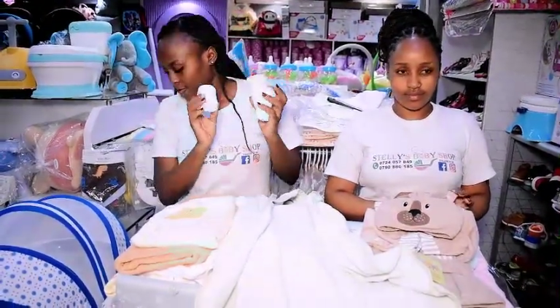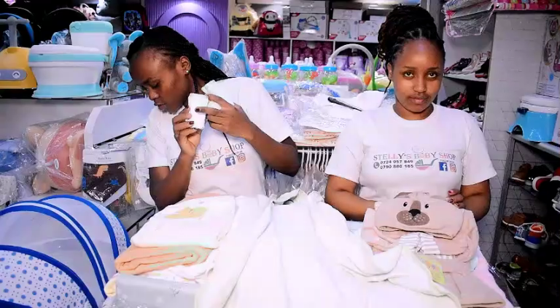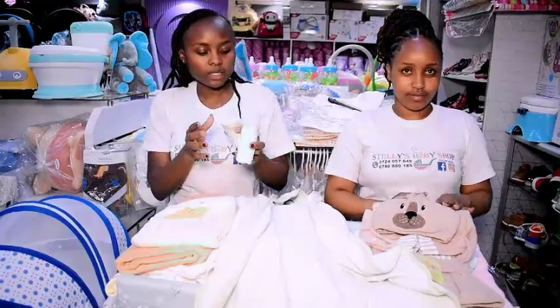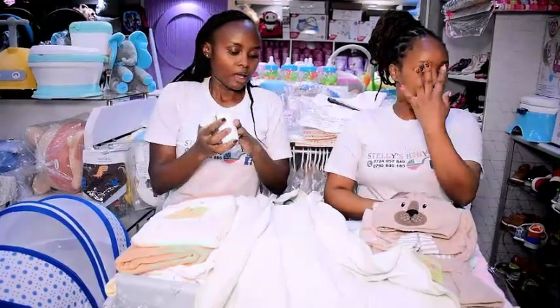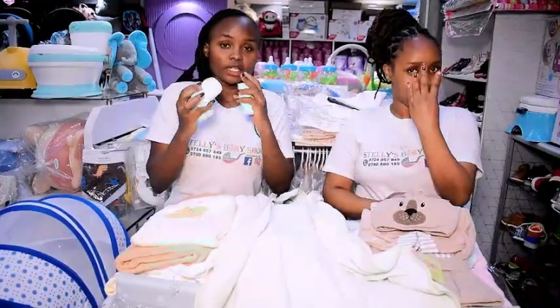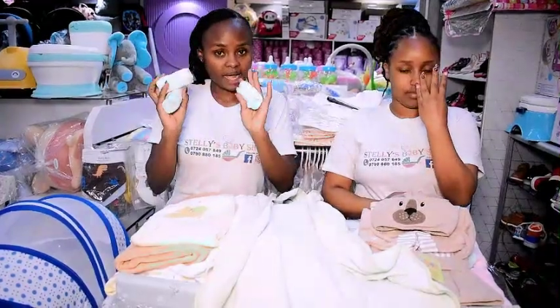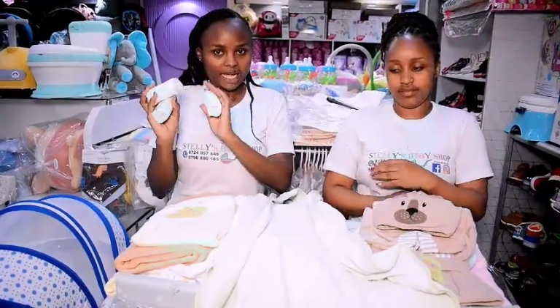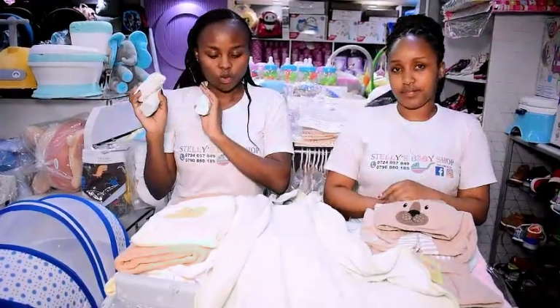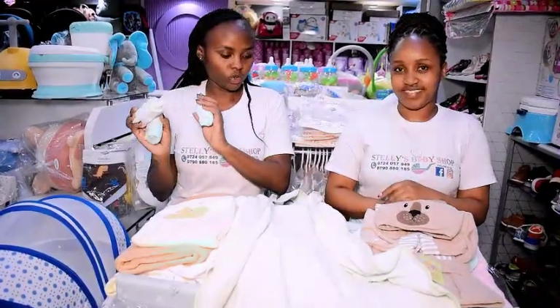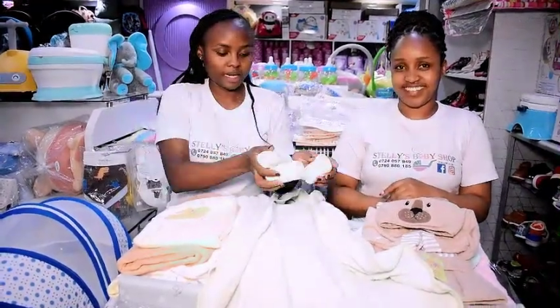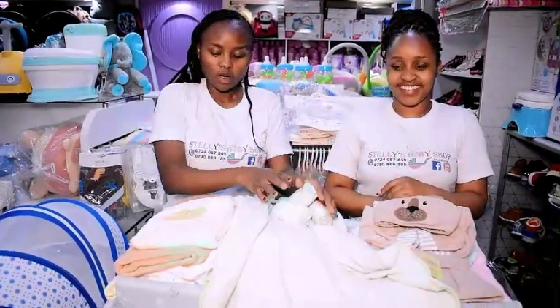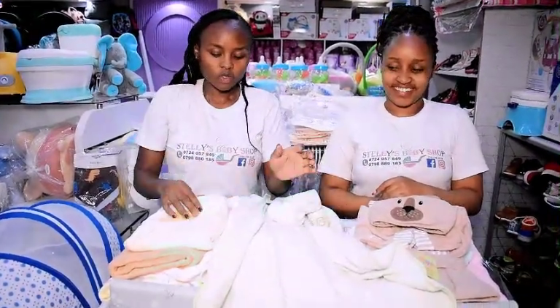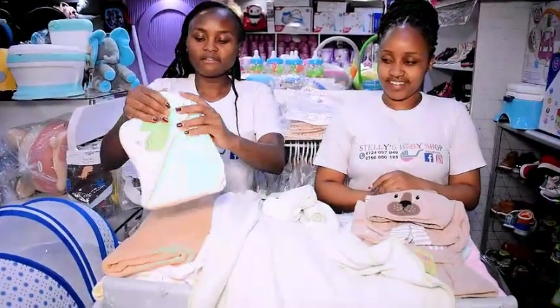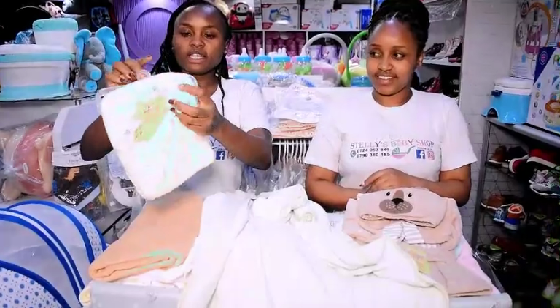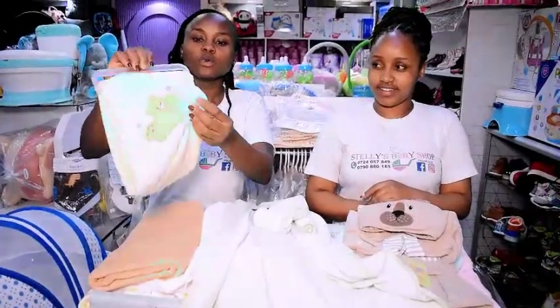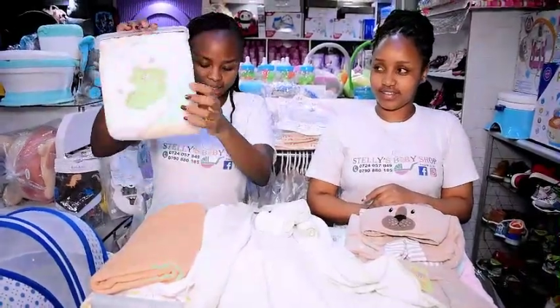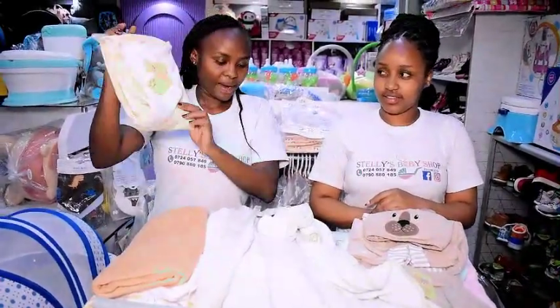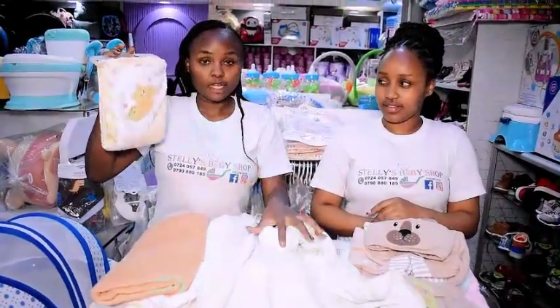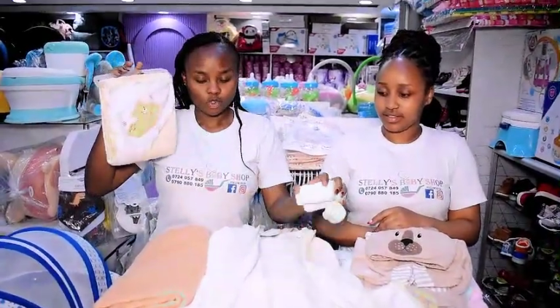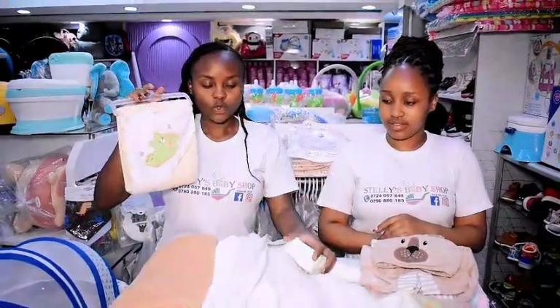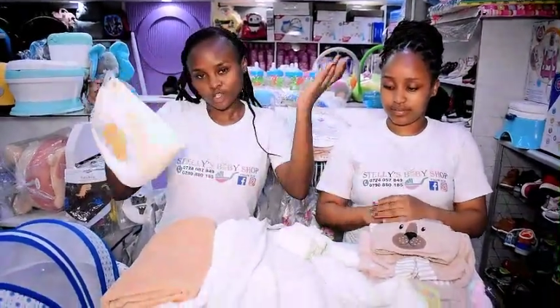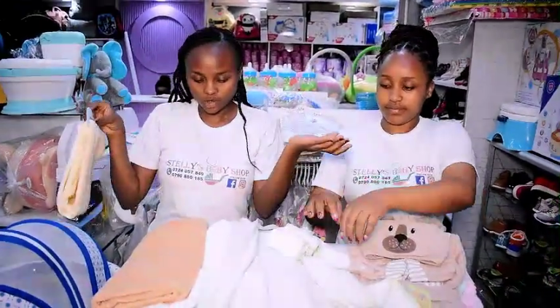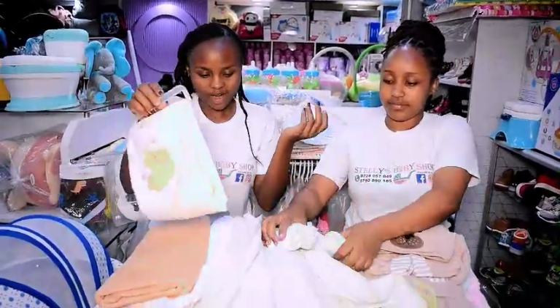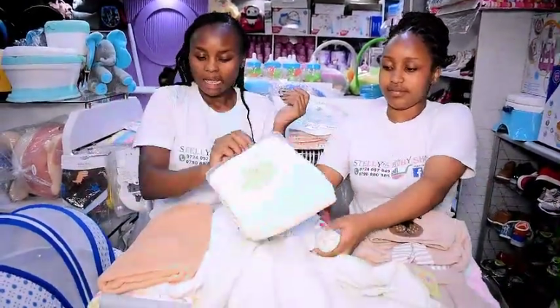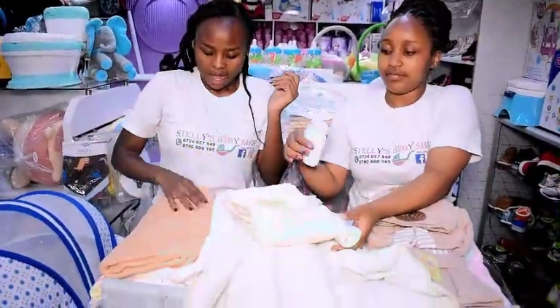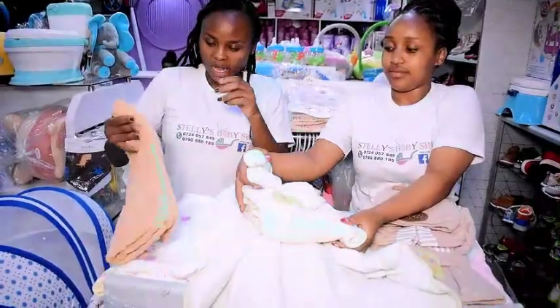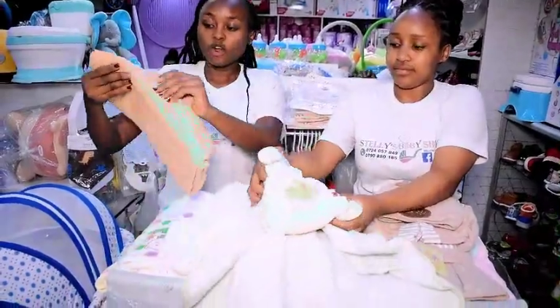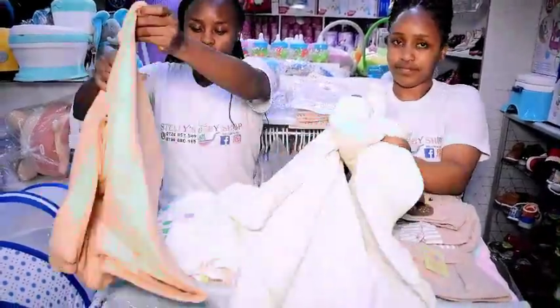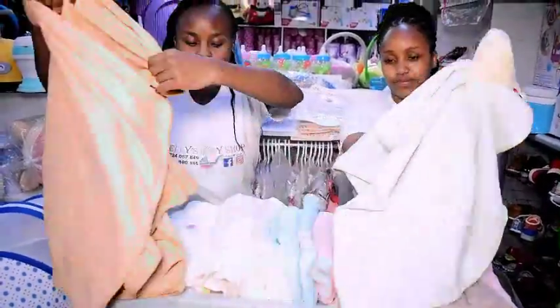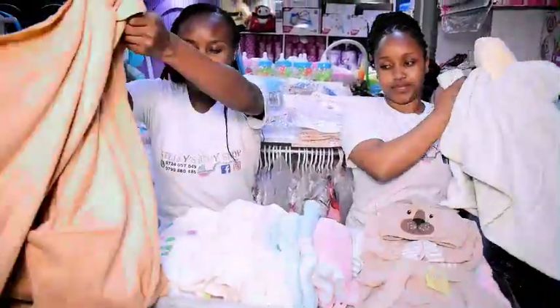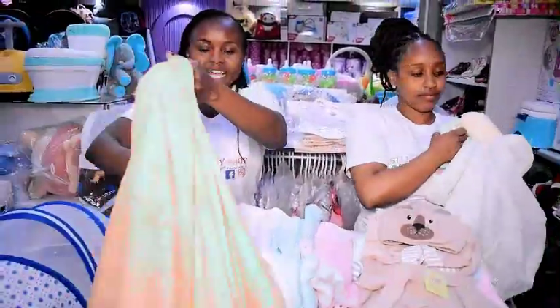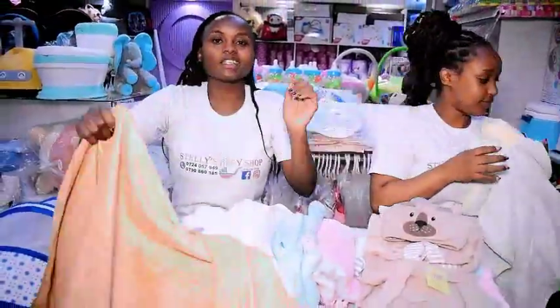It comes with 4 washcloths on the side, so you don't need to buy extra washcloths separately. We also have this other hooded towel, but I use a washcloth with it — so the choice is yours.